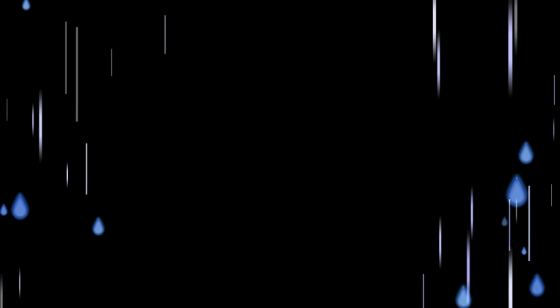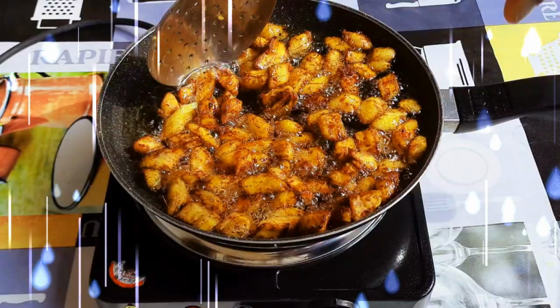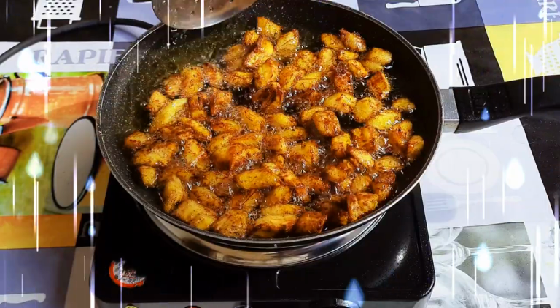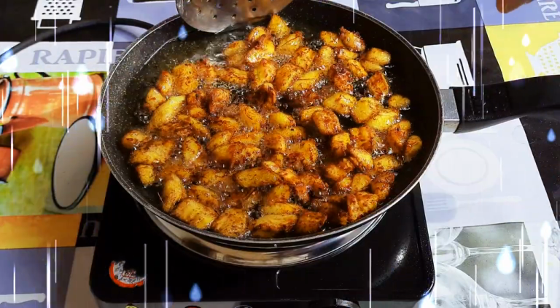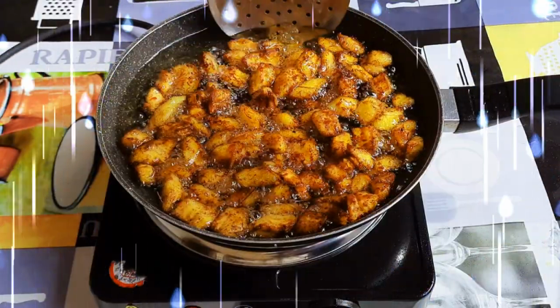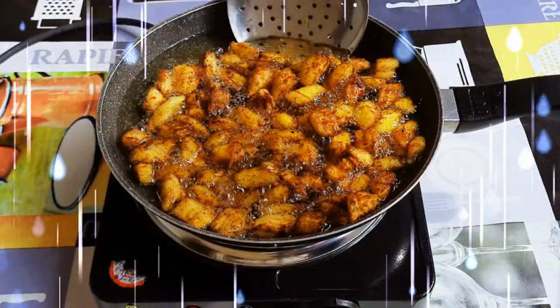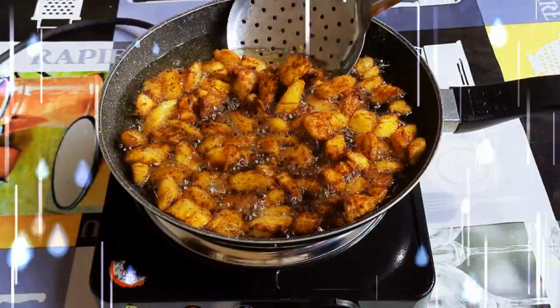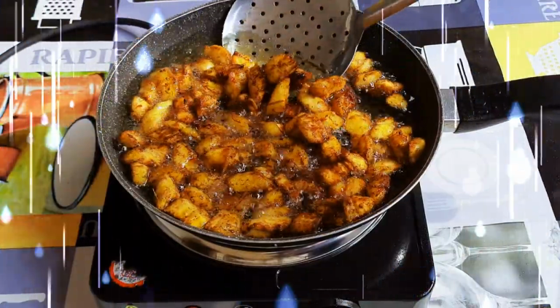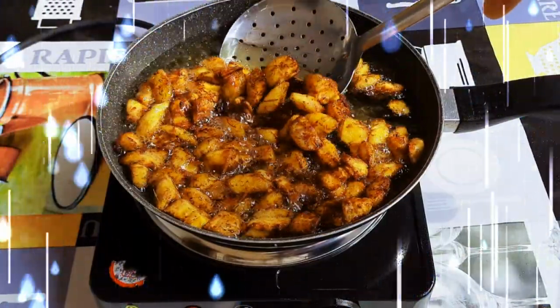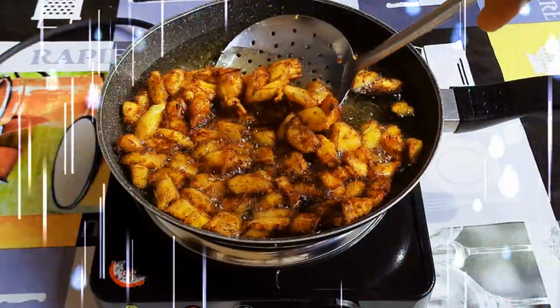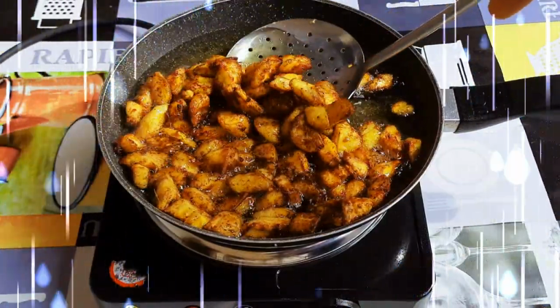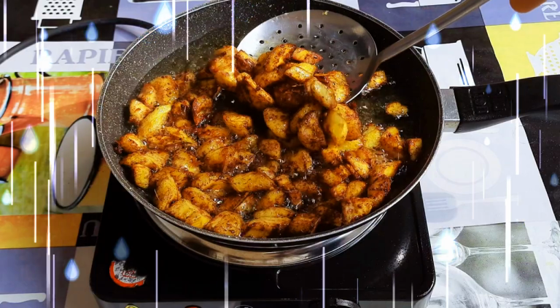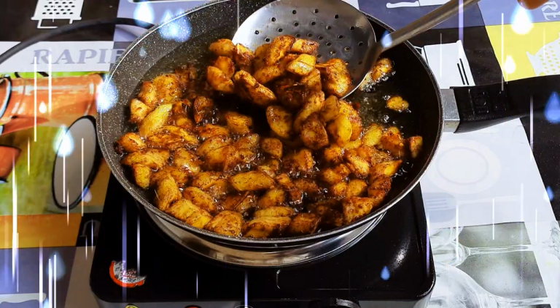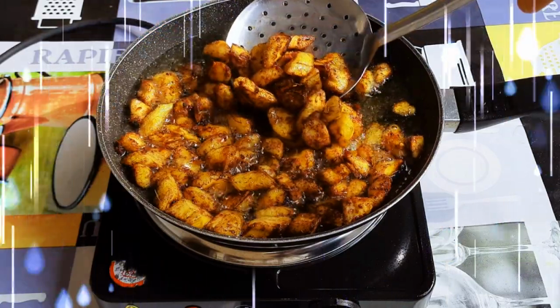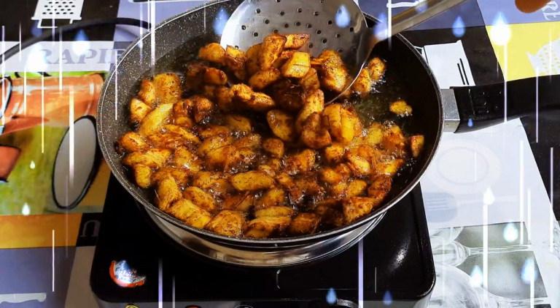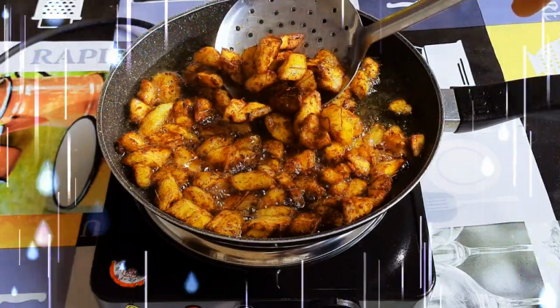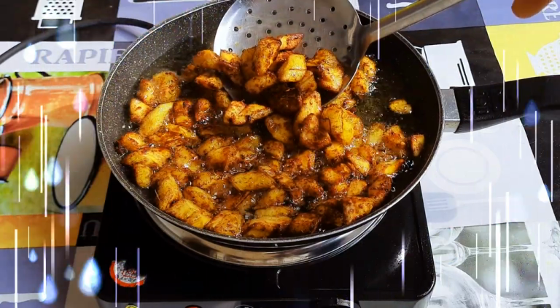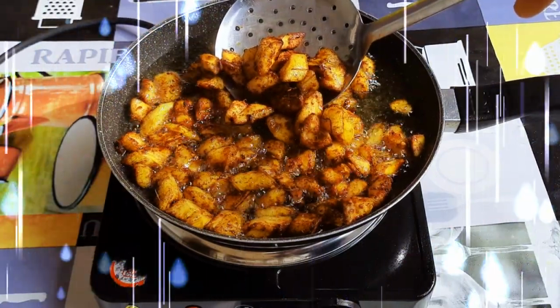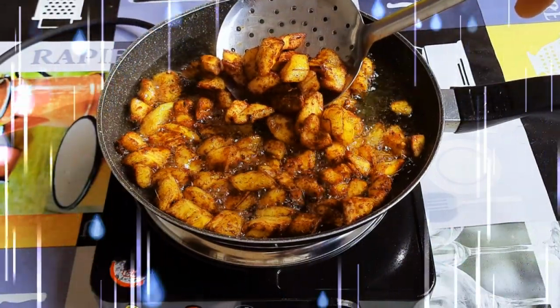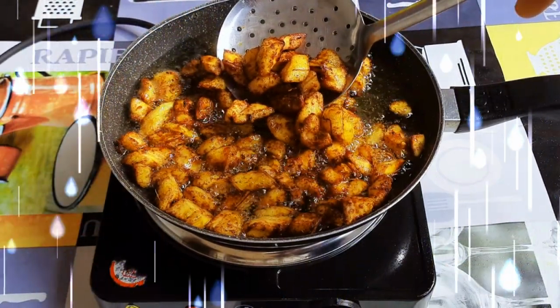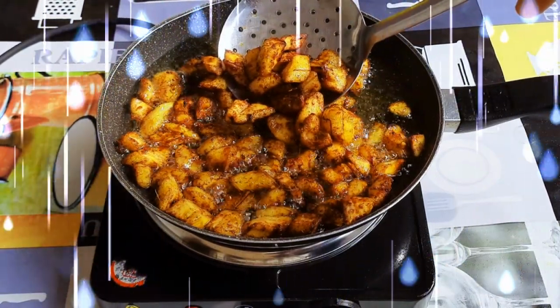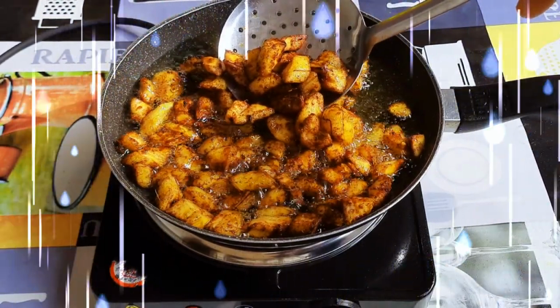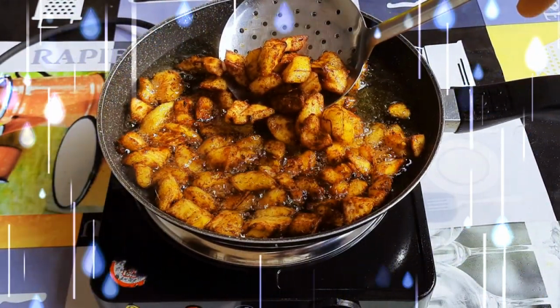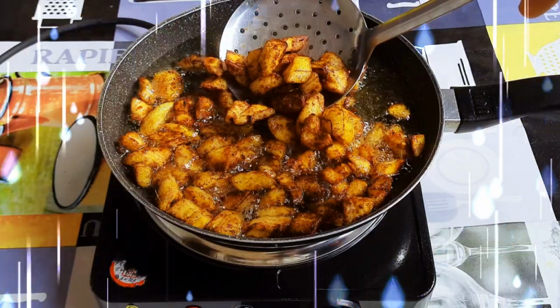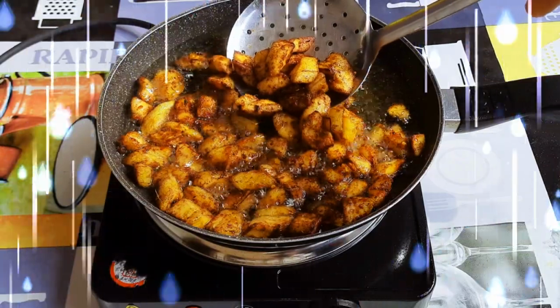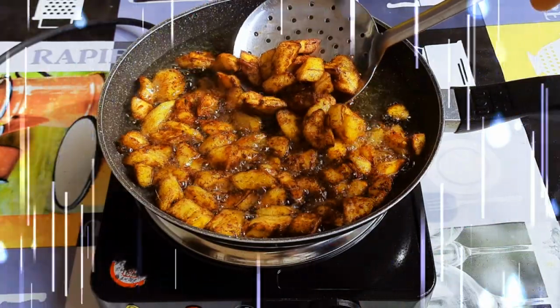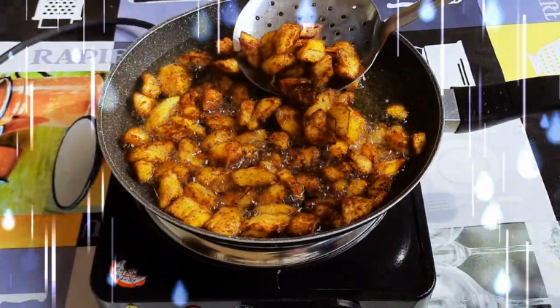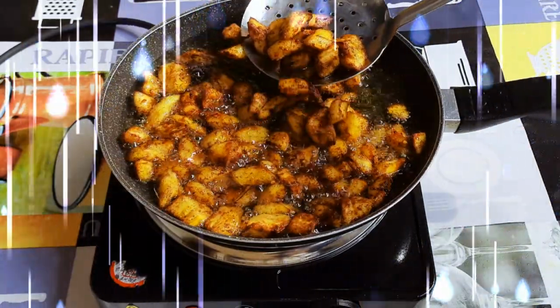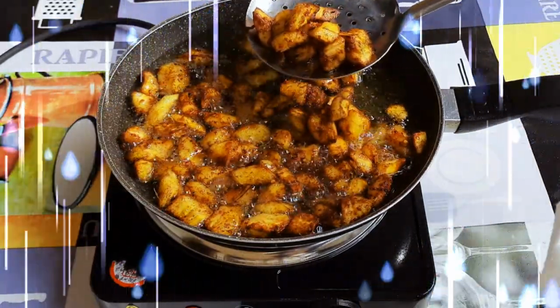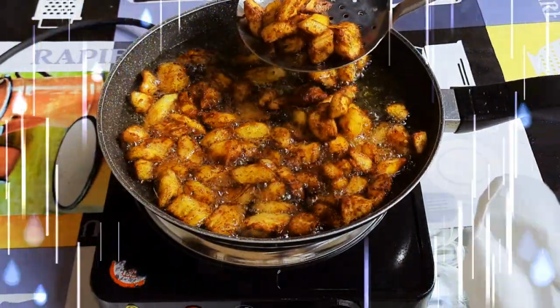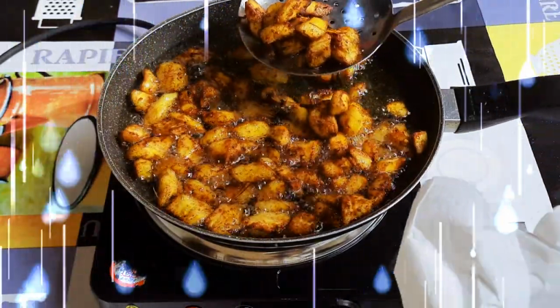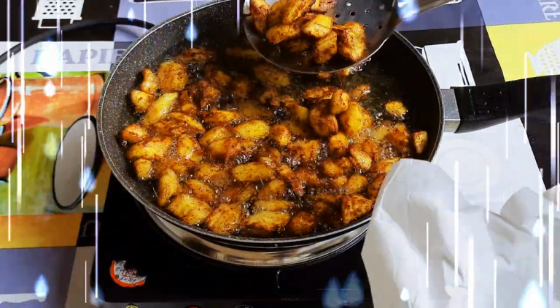Hey! Welcome back to my channel. Today I'm bringing to you the spicy and hot fried plantains. I must say this is a Ghanaian delicacy, and I must warn you — you cannot stop at one.